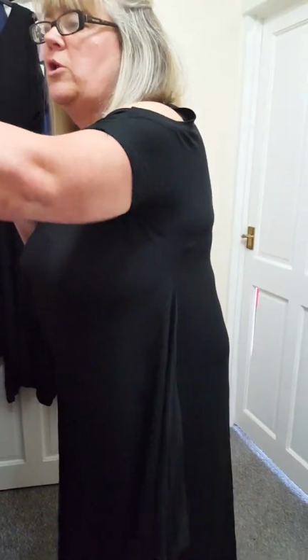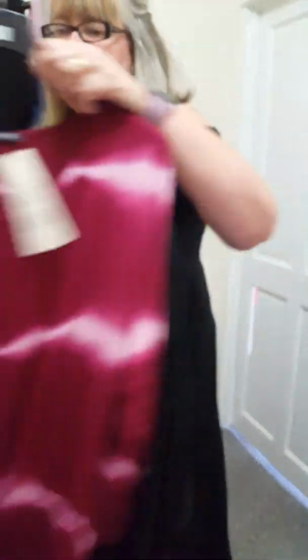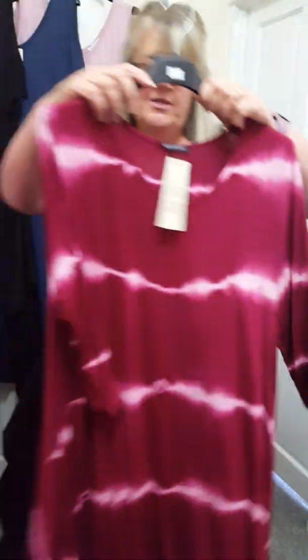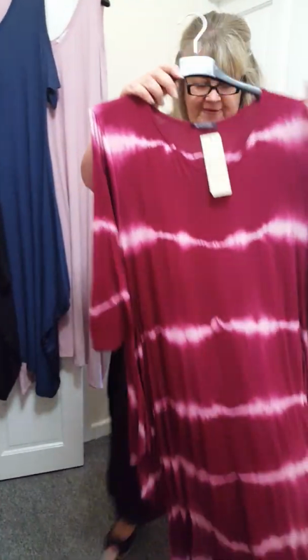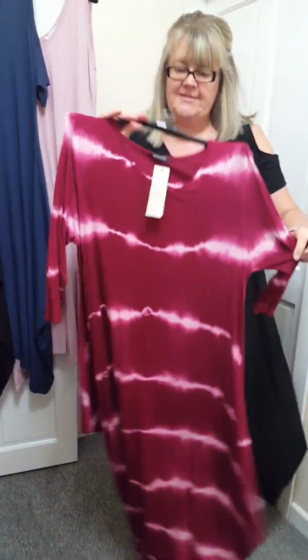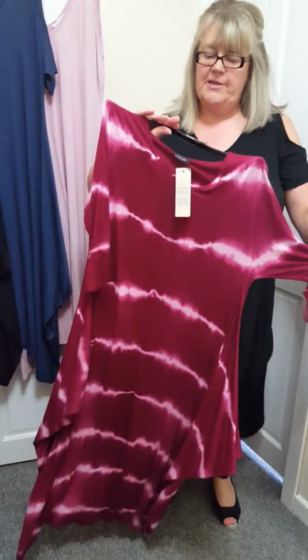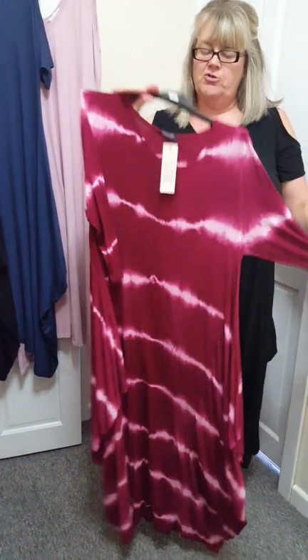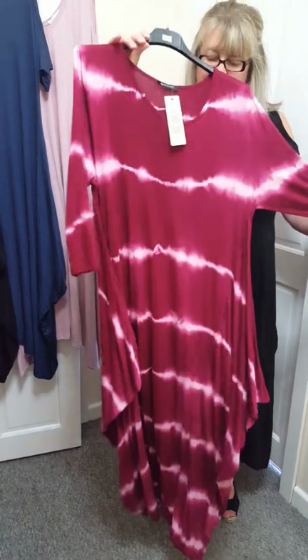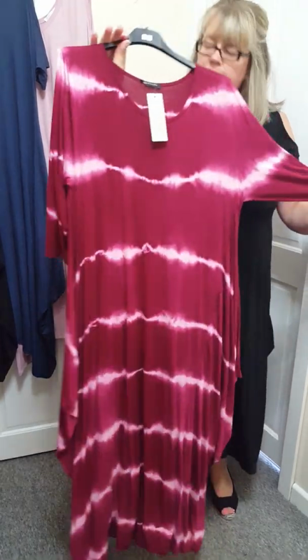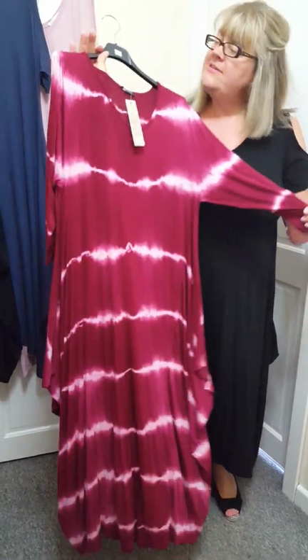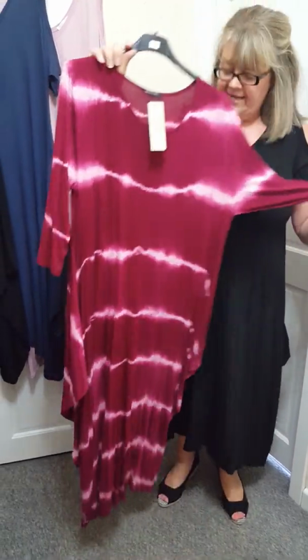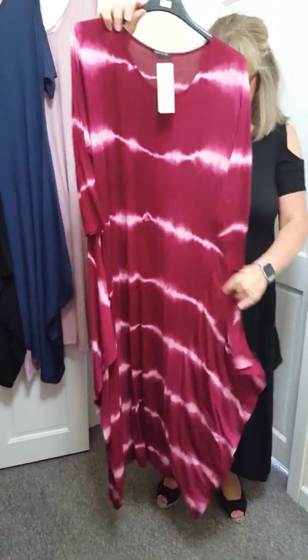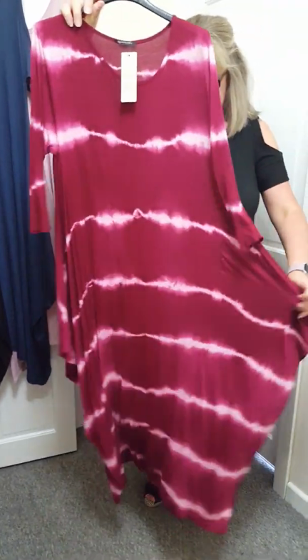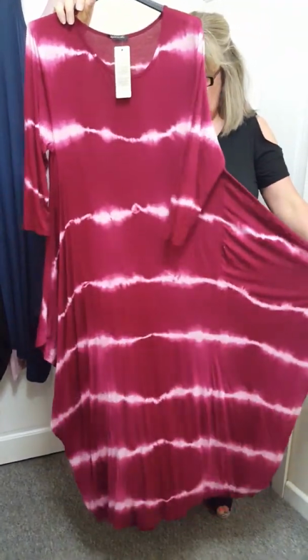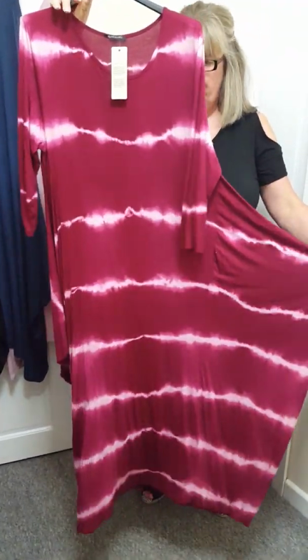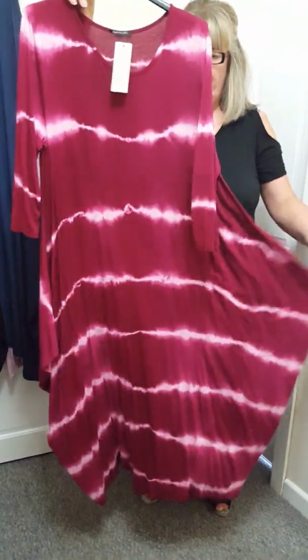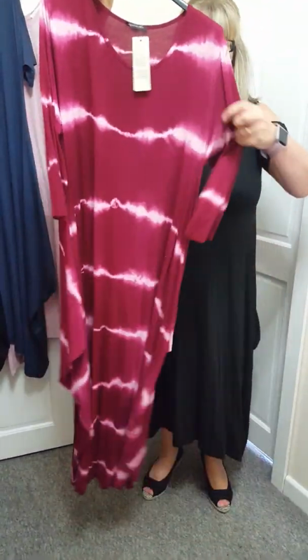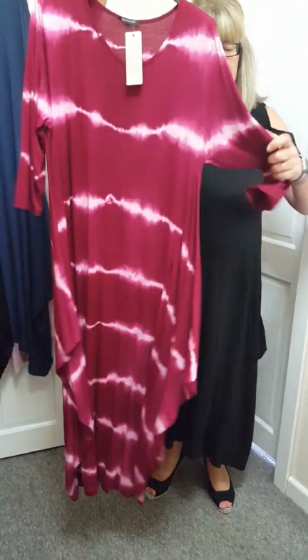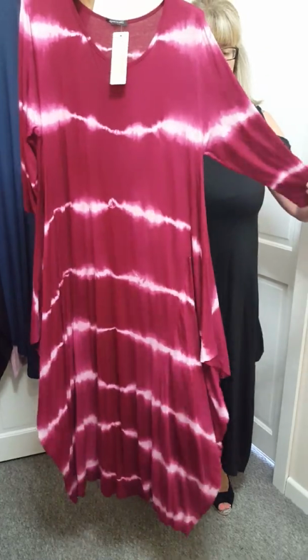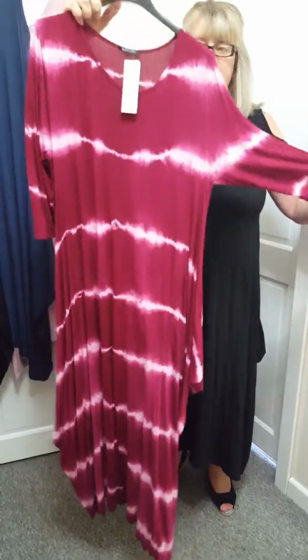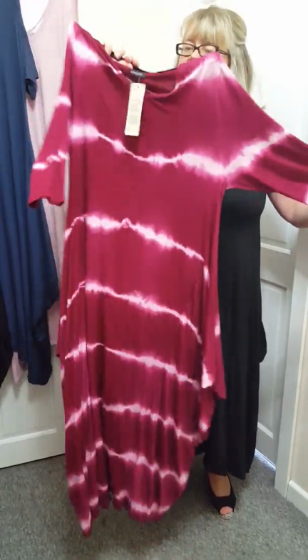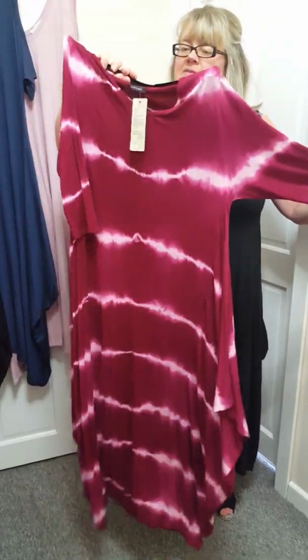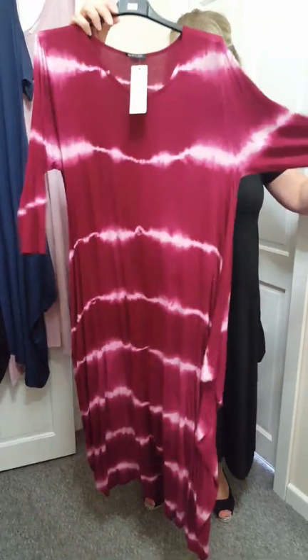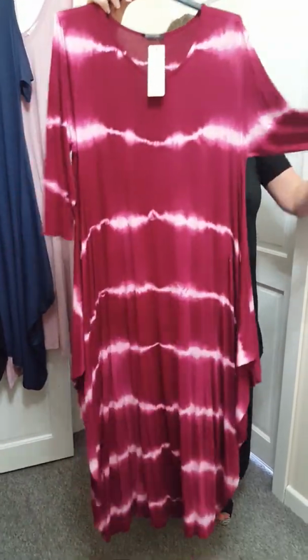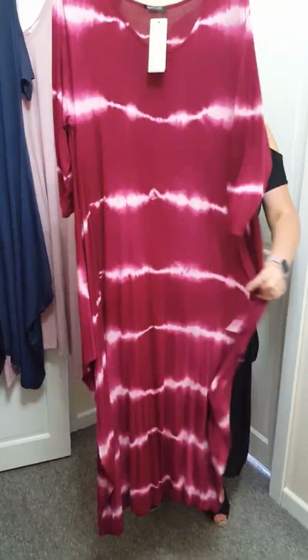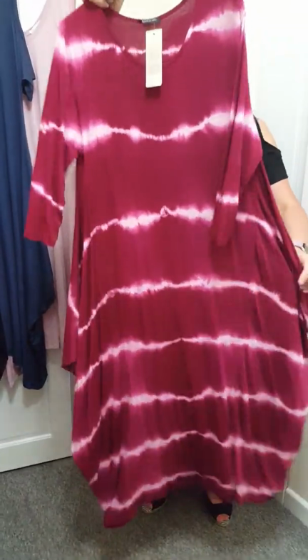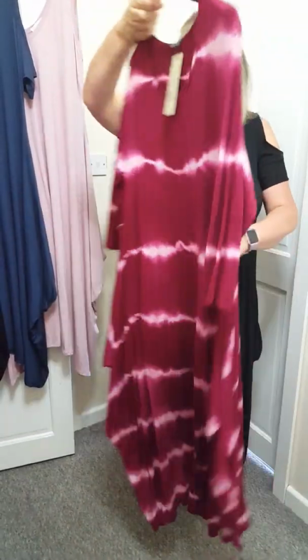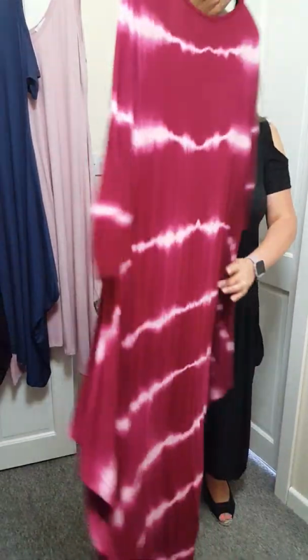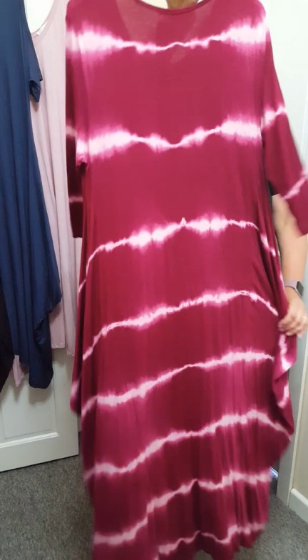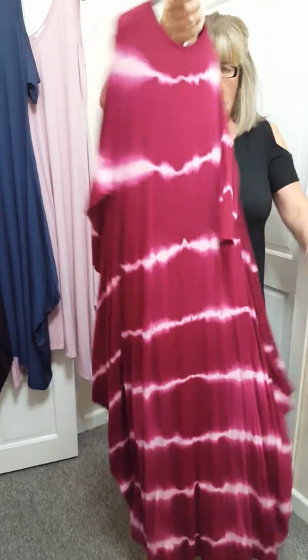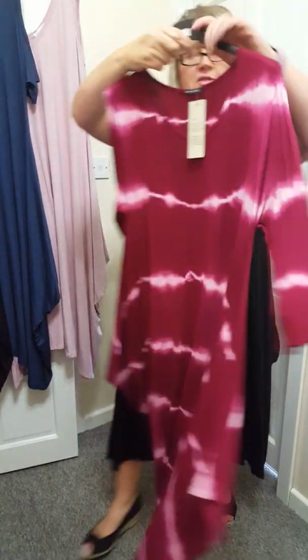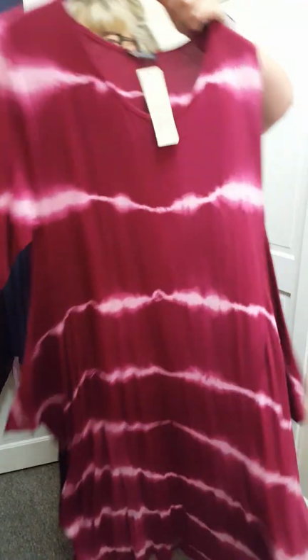Got this one in stock as well, very, very similar — you can knot it at the front. This is size 12 to a 22. And this has got three-quarter sleeves. This is £21 in a lovely plum colour, so that's nice.